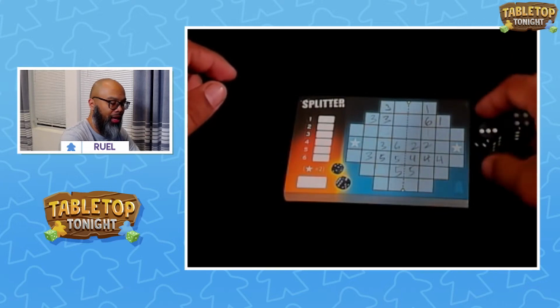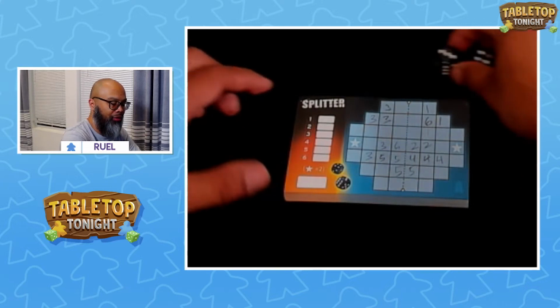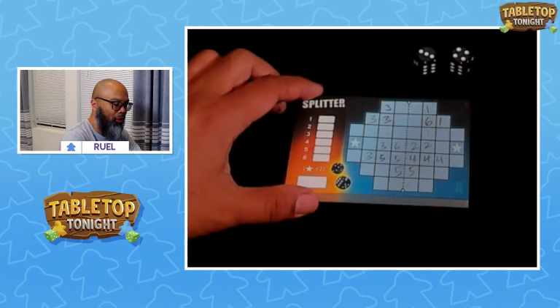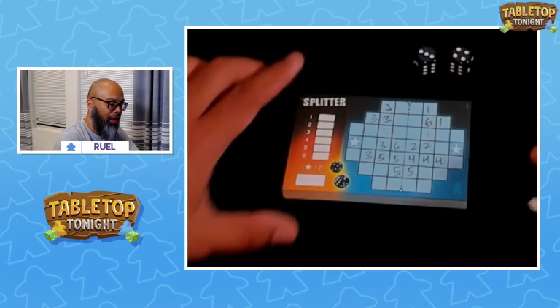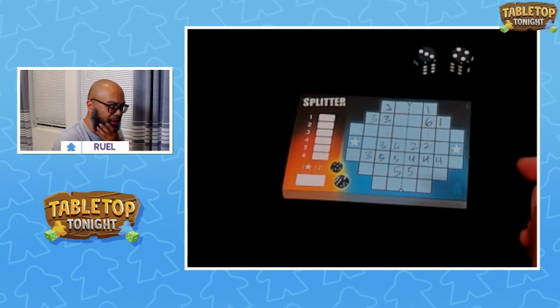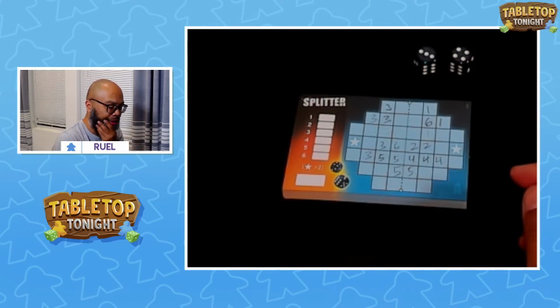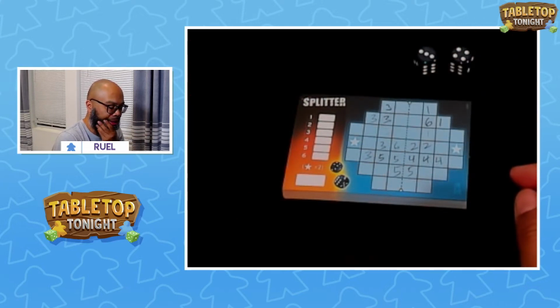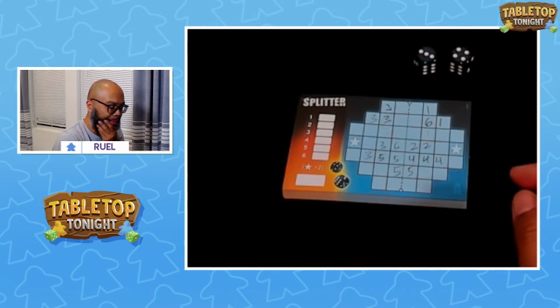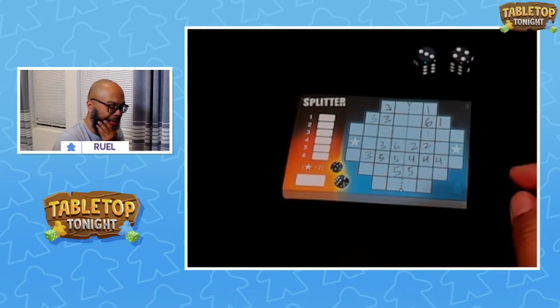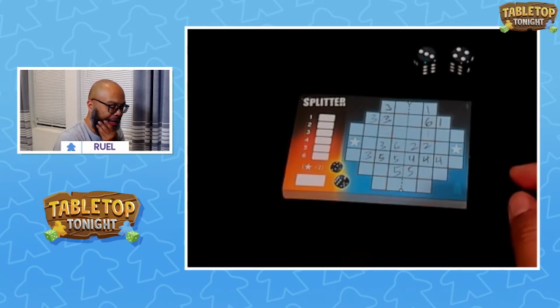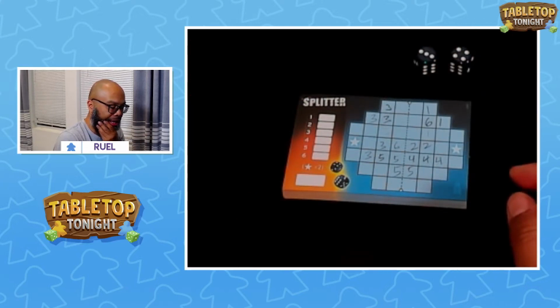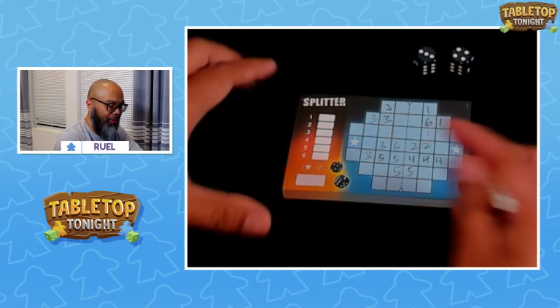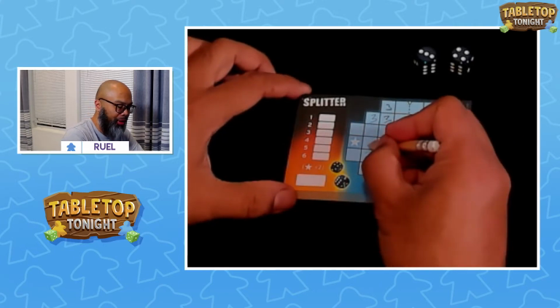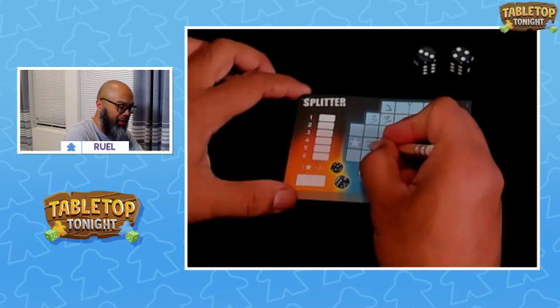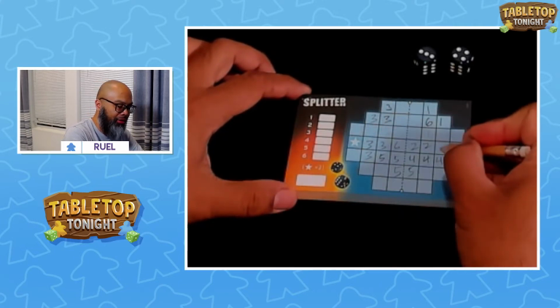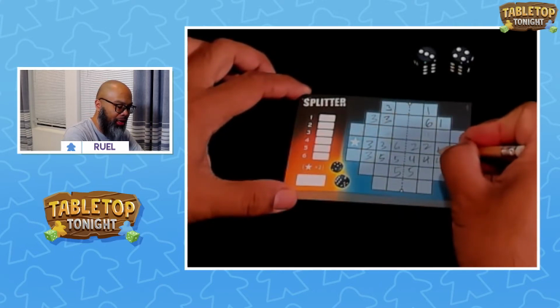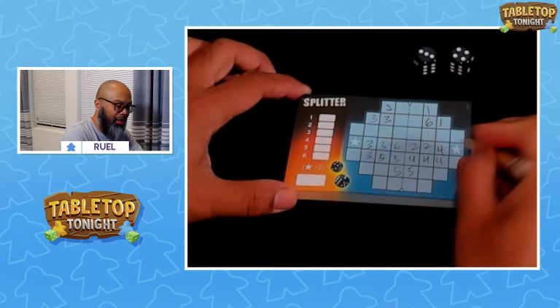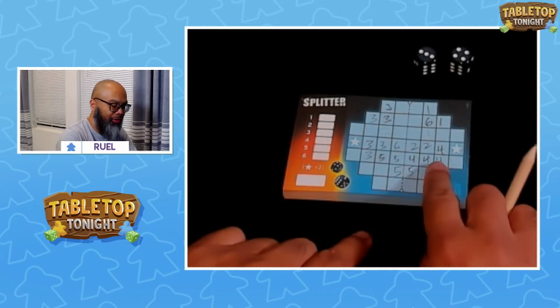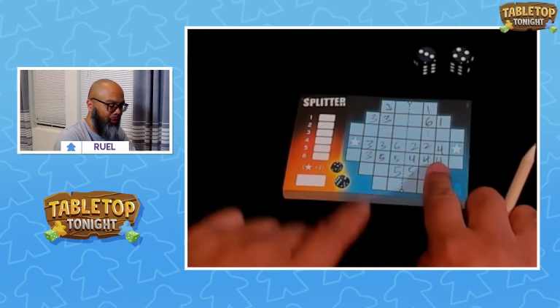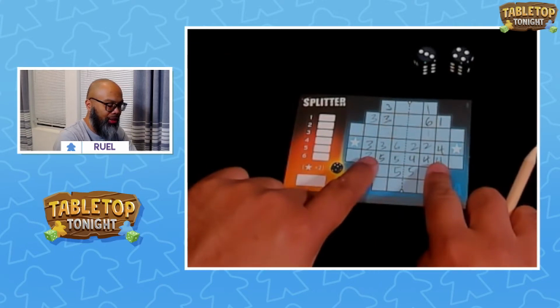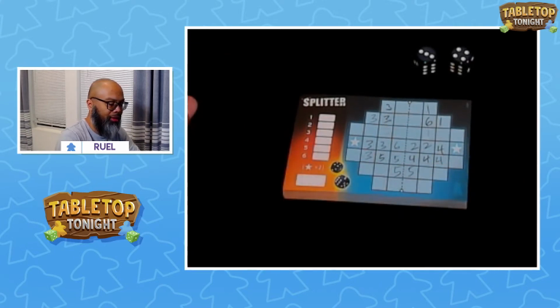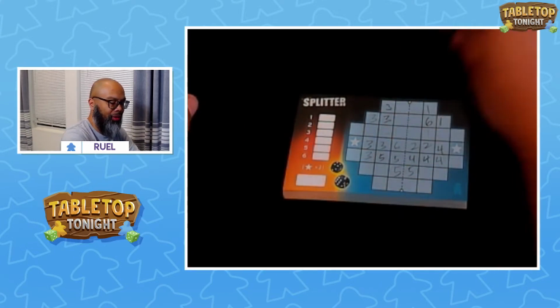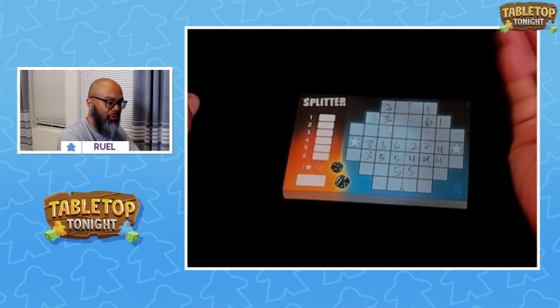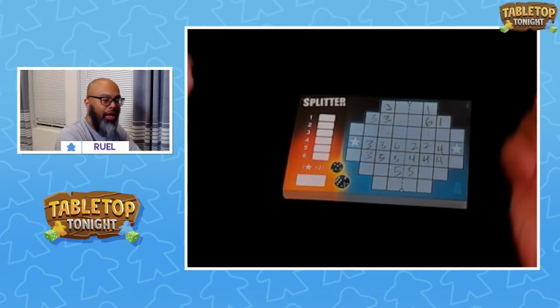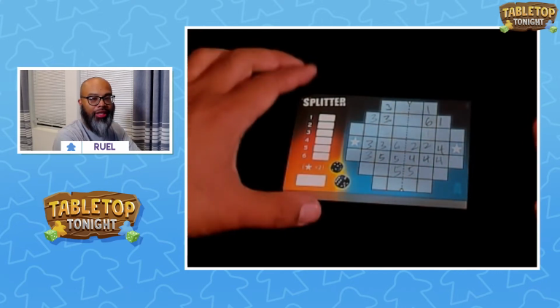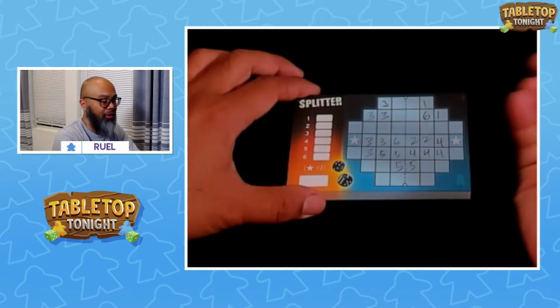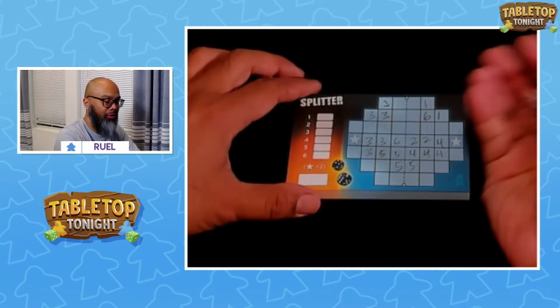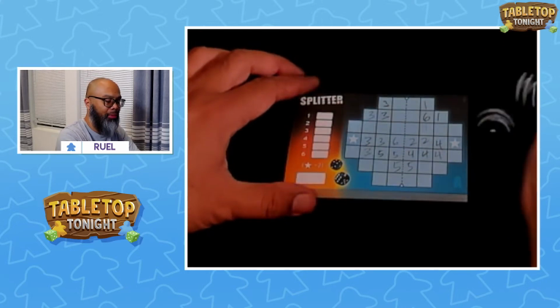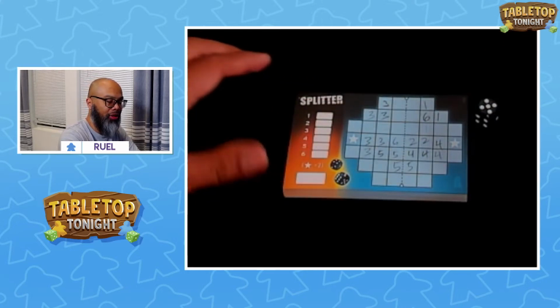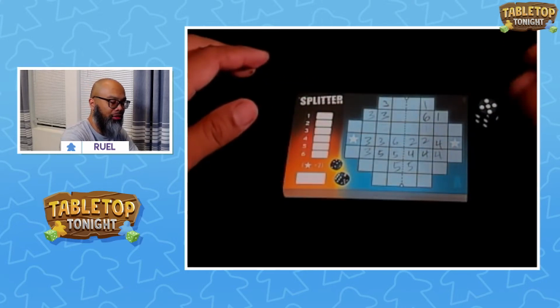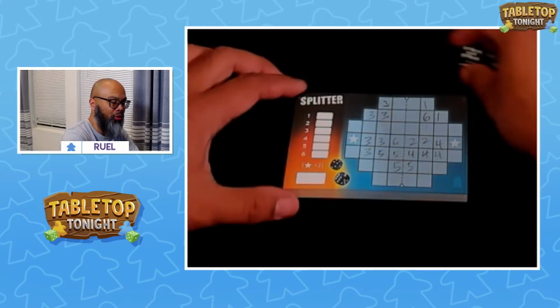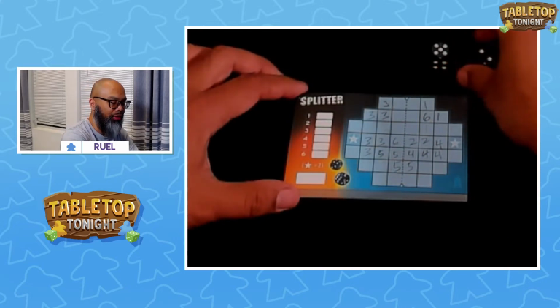A 3 and a 4. That's good — if I put a 3 here and a 4 here, I have a set of 4's and a set of 3's. You just continue. It's a really quick game; you continue until your score sheet is filled up.